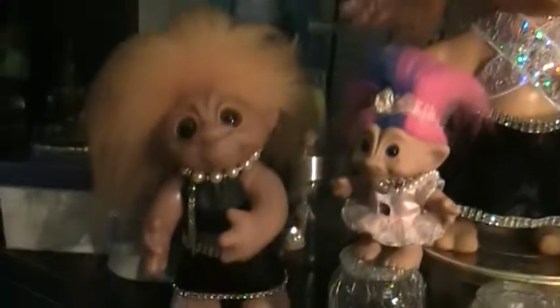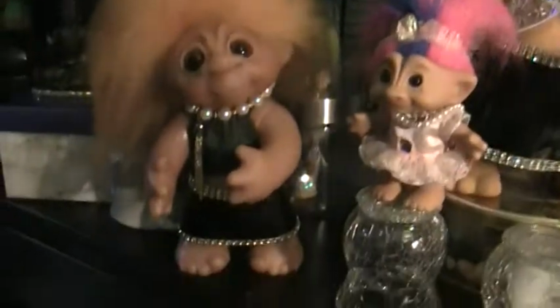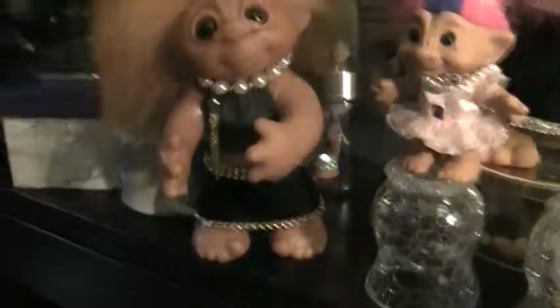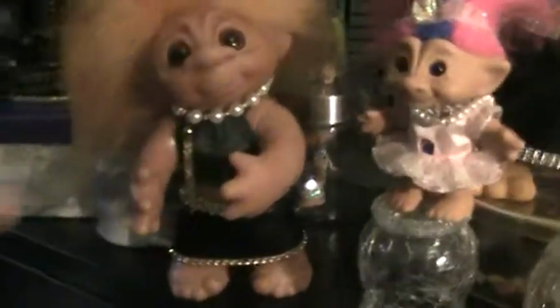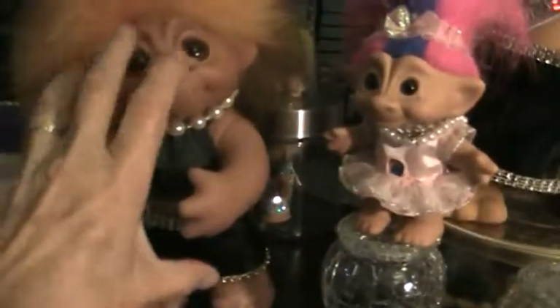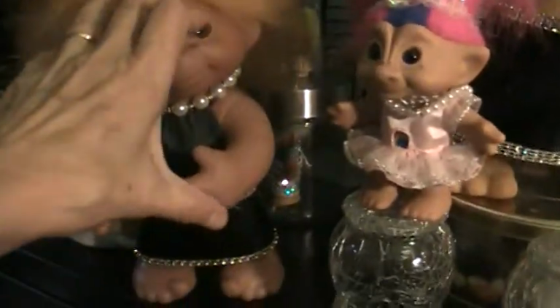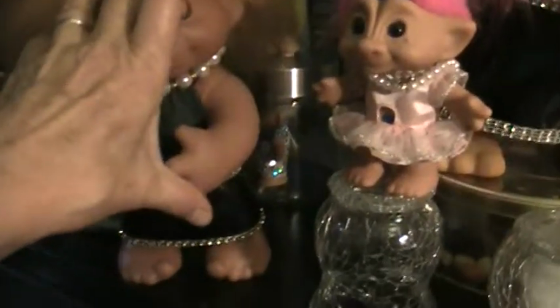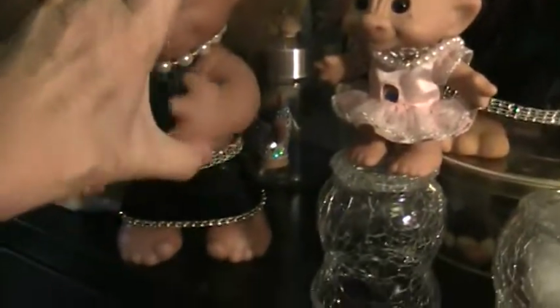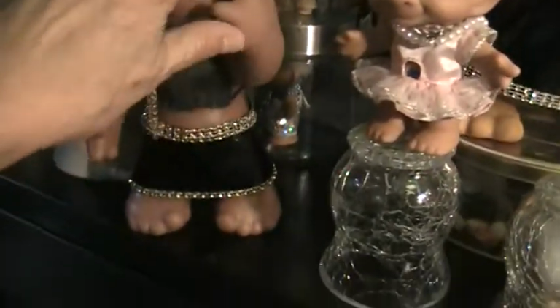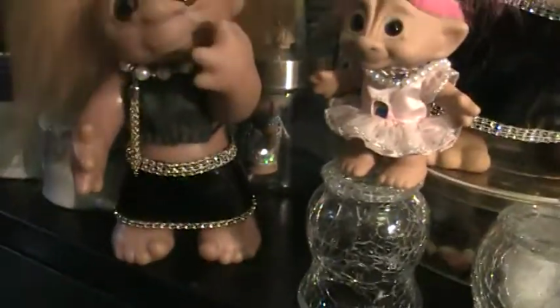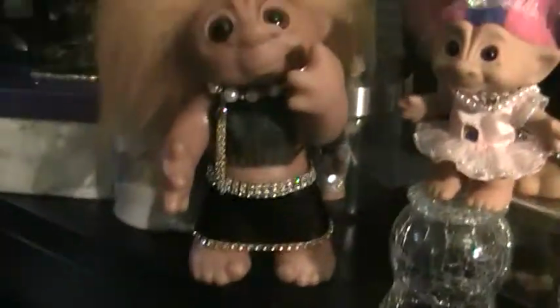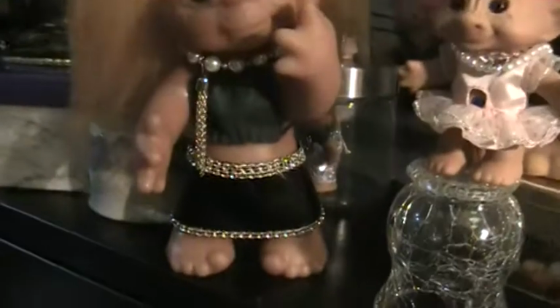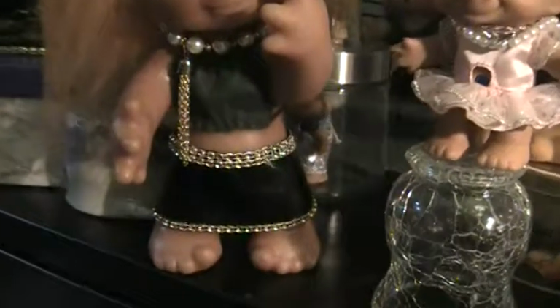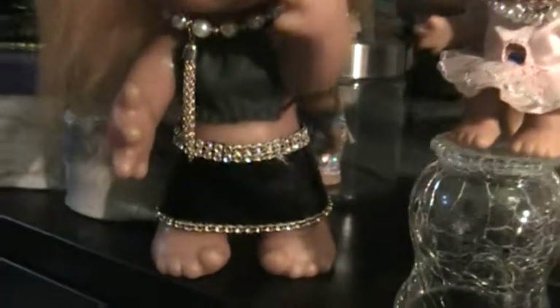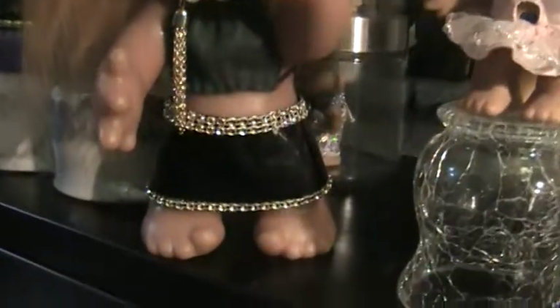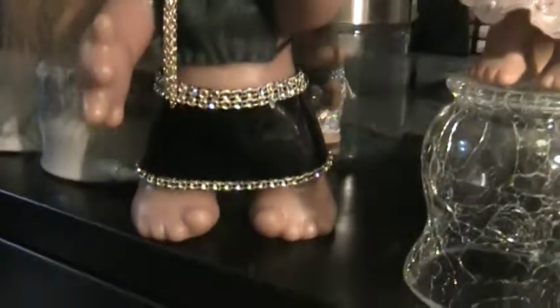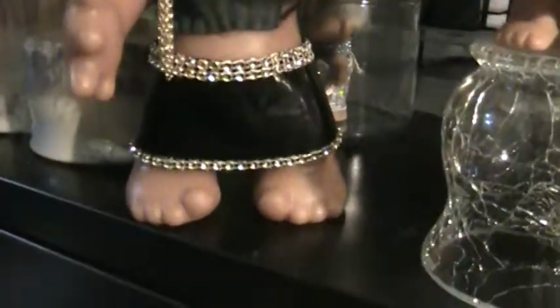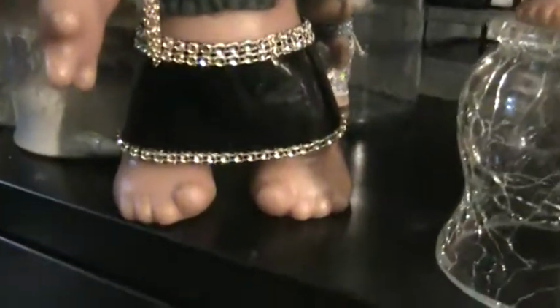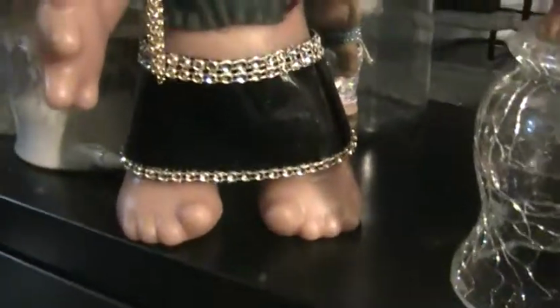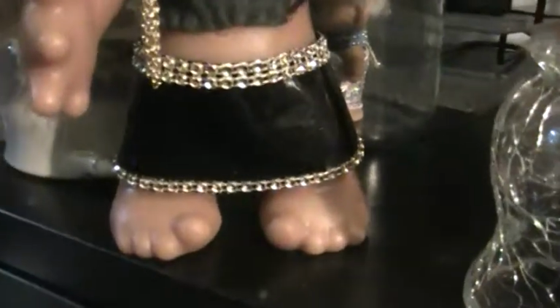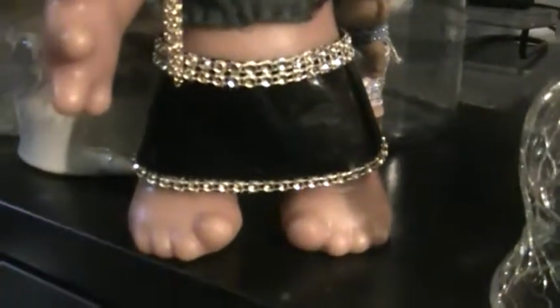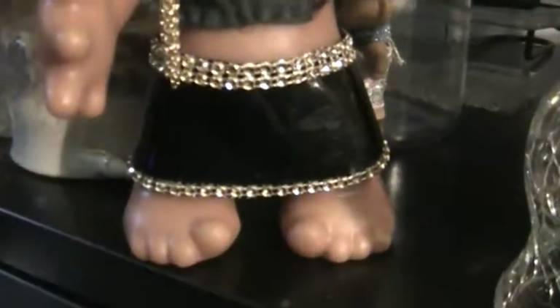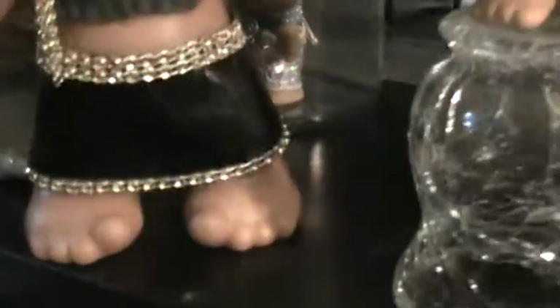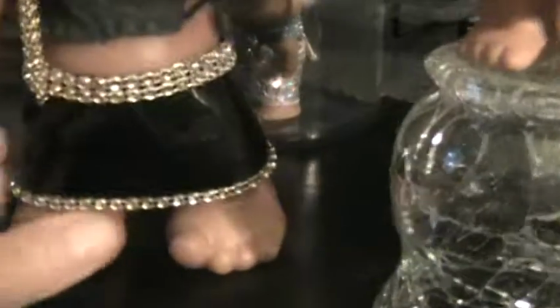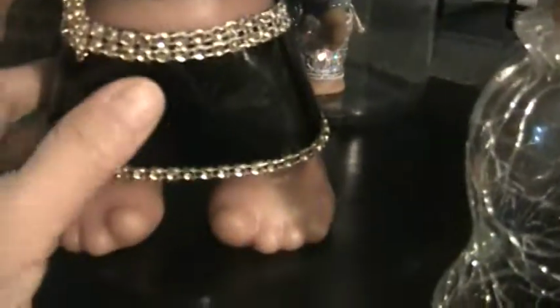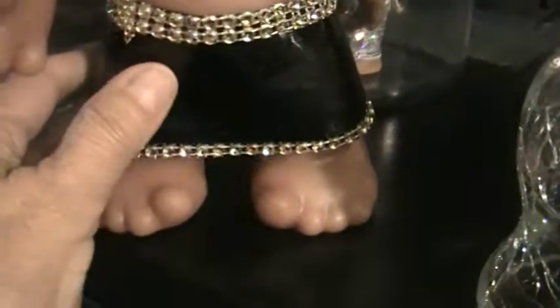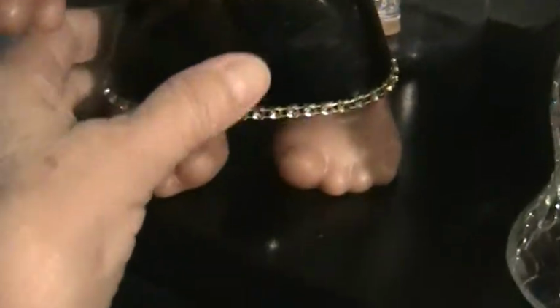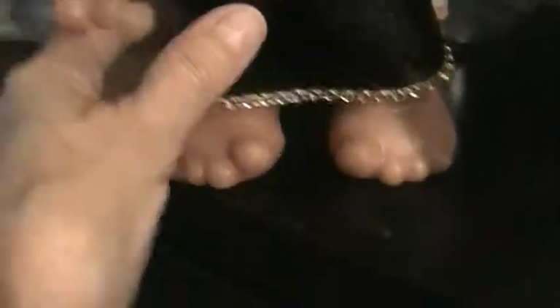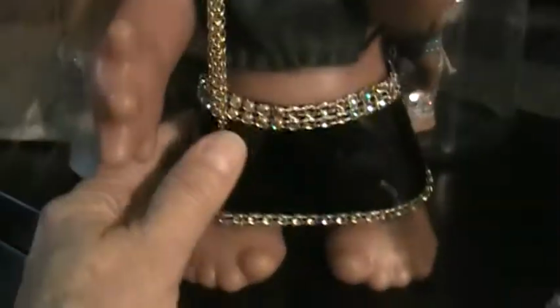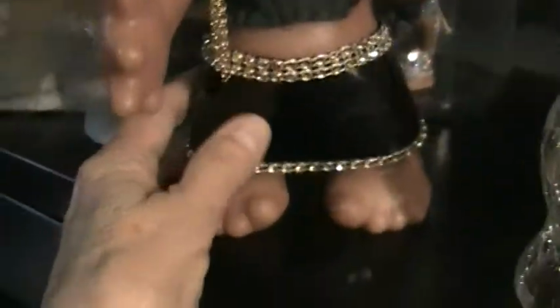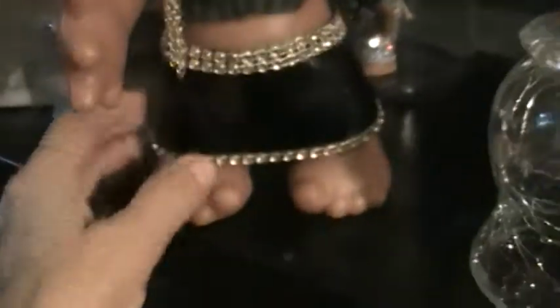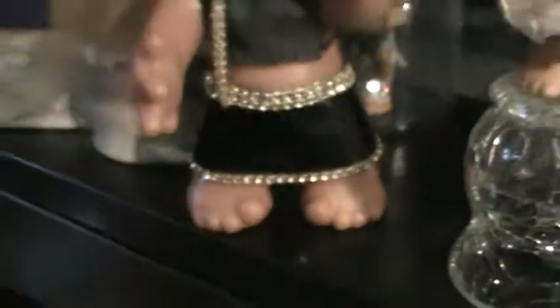And then I made one for this troll here. It's similar — I'm still working on that one. You can't really see it well, but oh, it feels so cool. It's vinyl, but it's so soft.